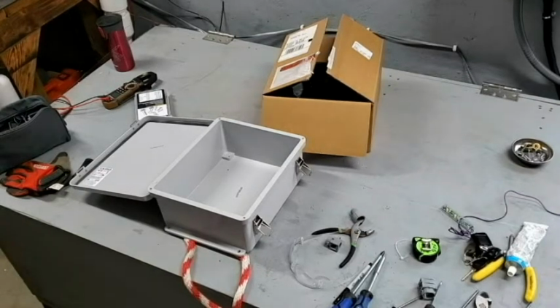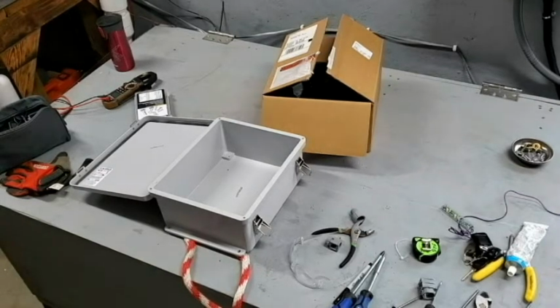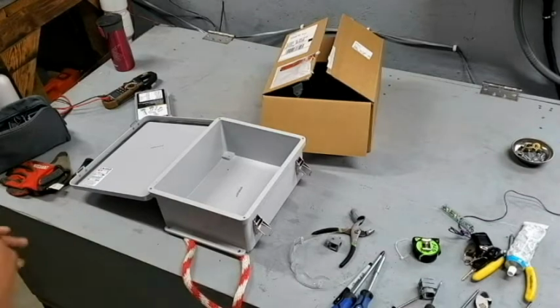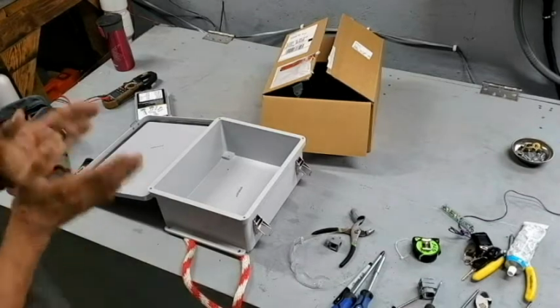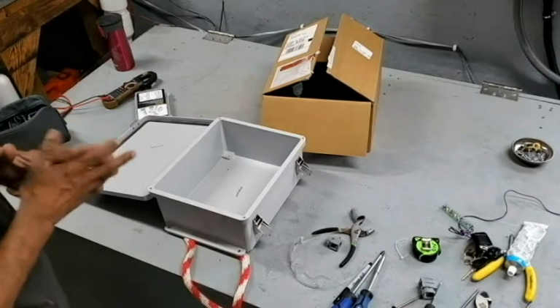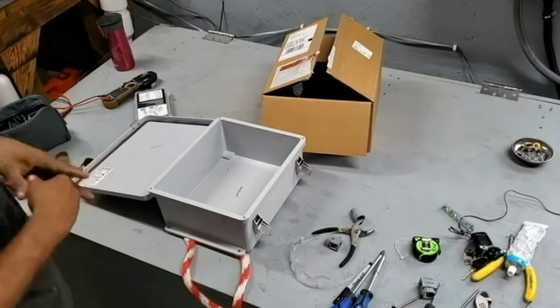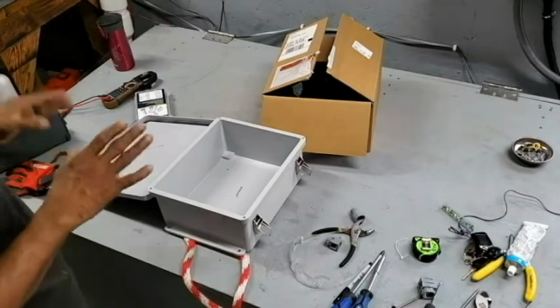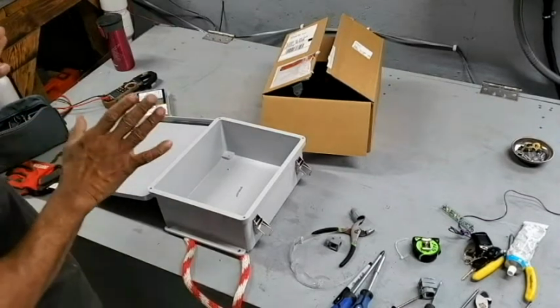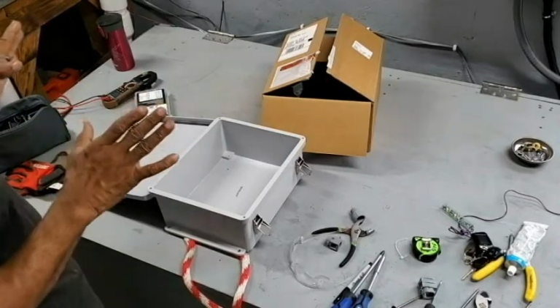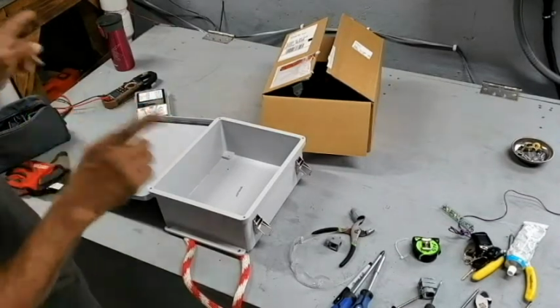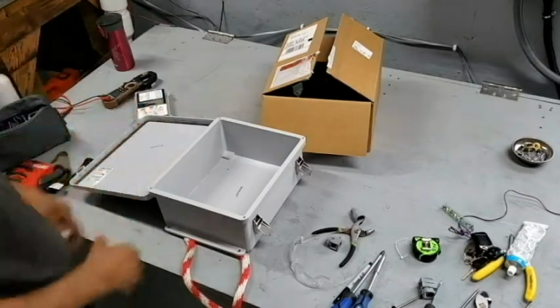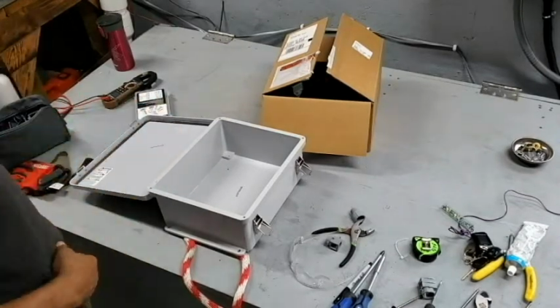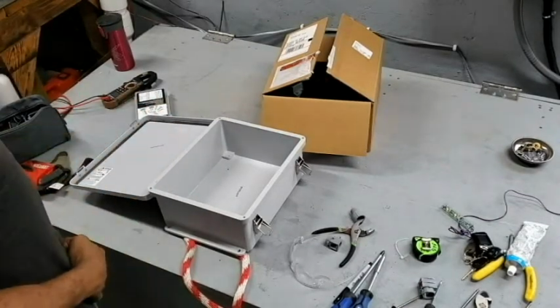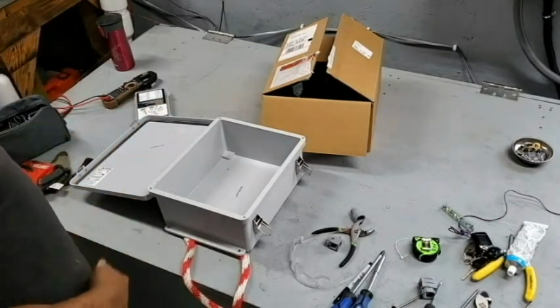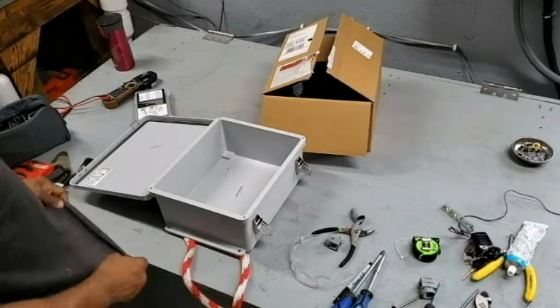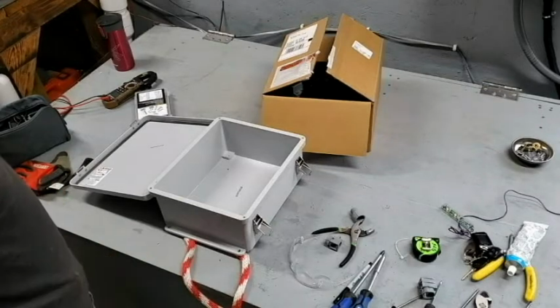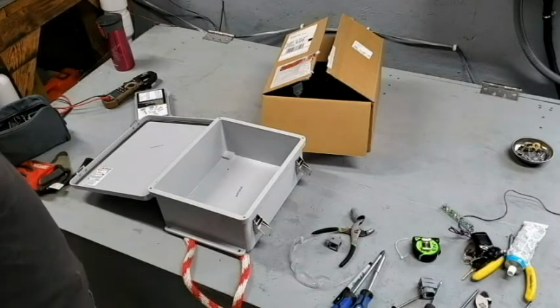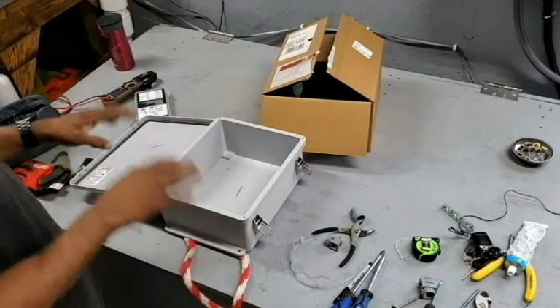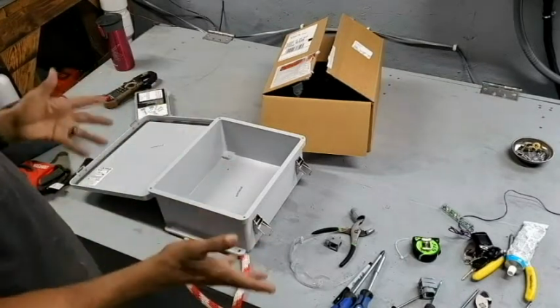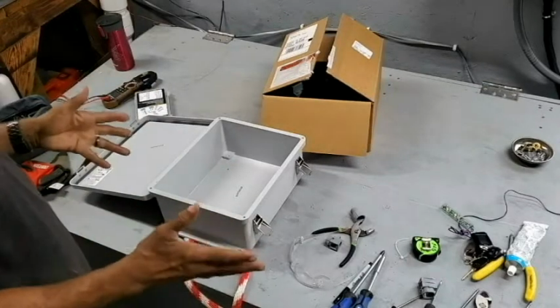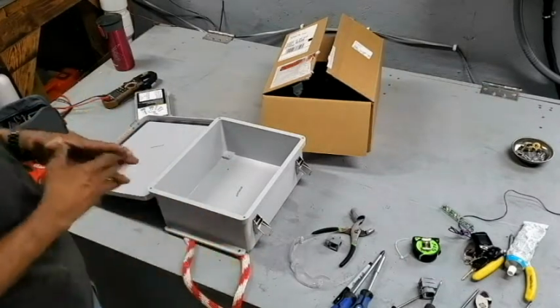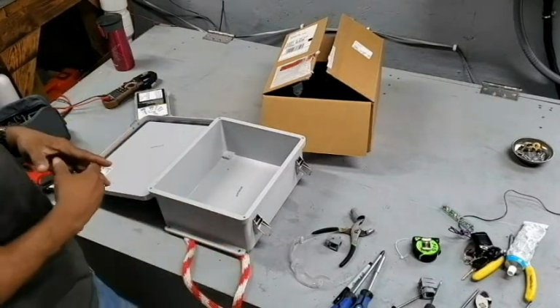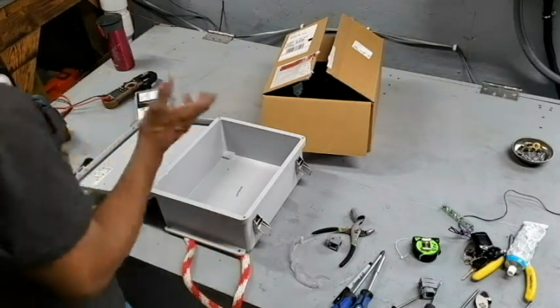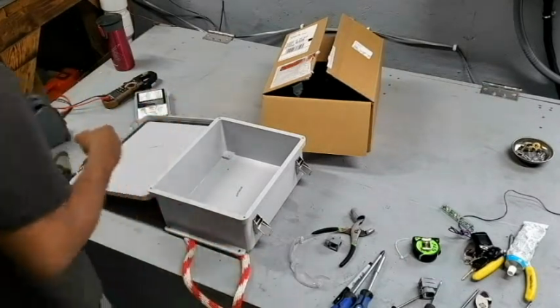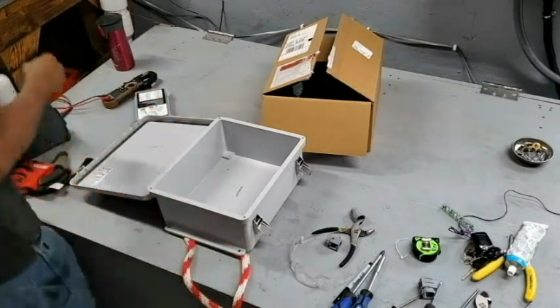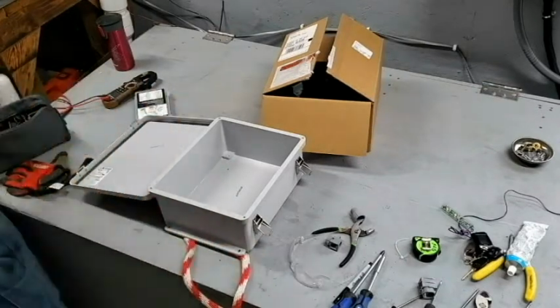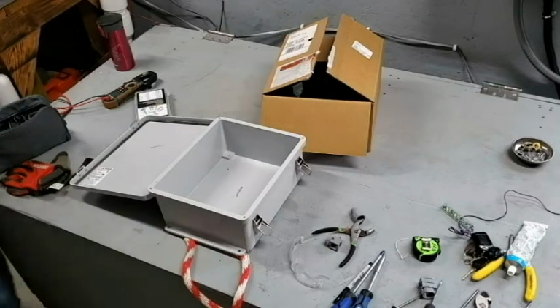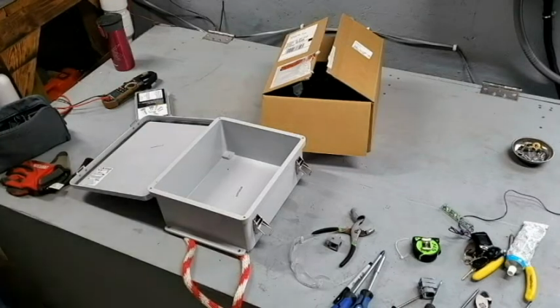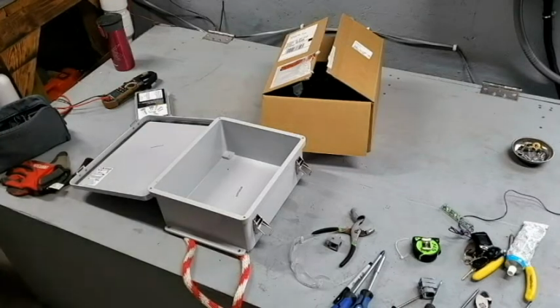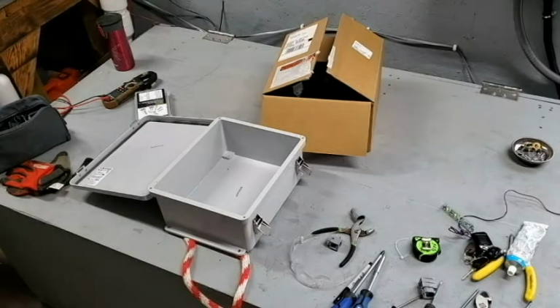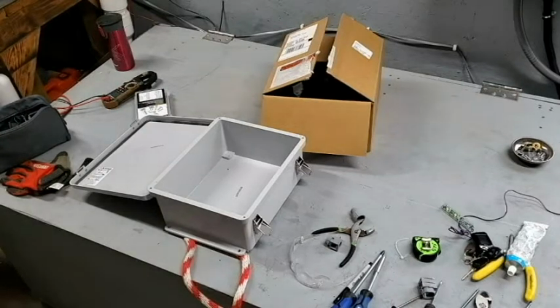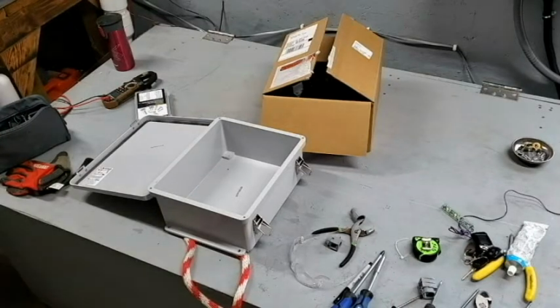Next thing I do is build a combiner box. Rather than buy one off the shelf, I'm going to cannibalize a few things and put one together for the solar system out back.